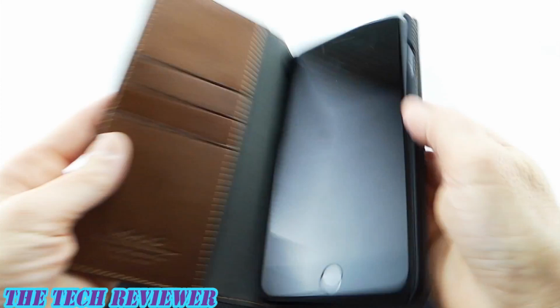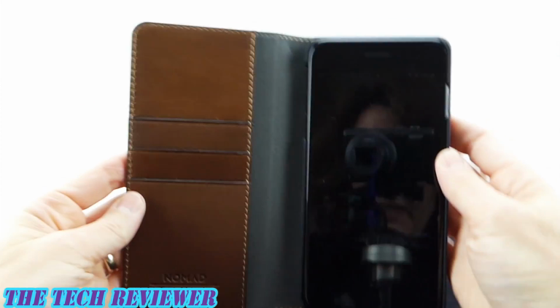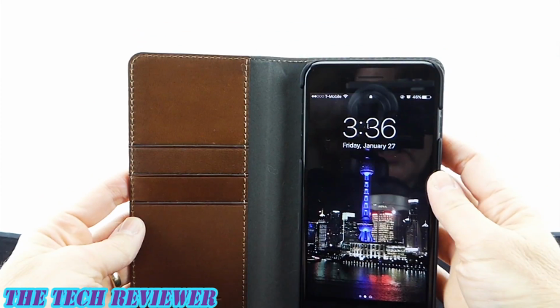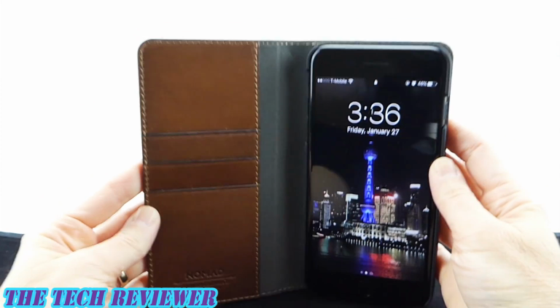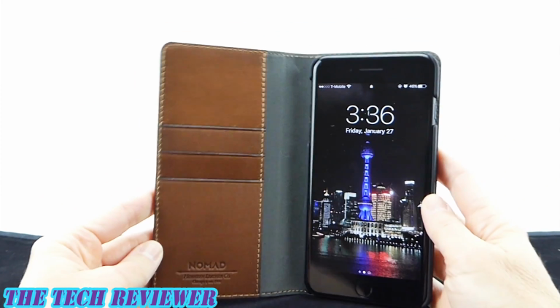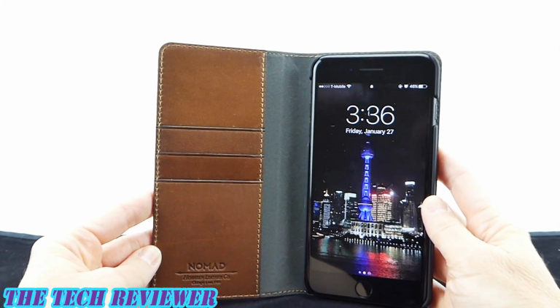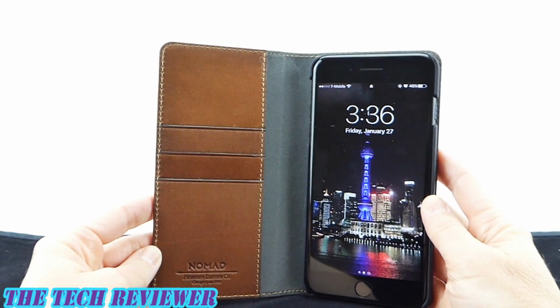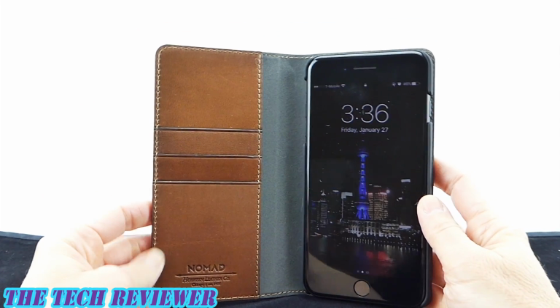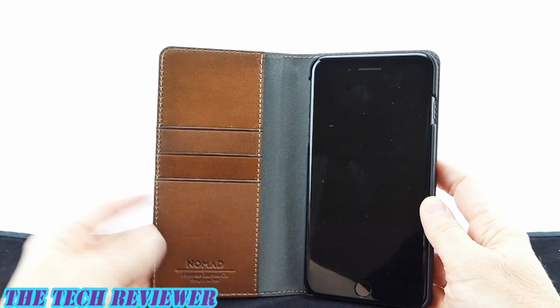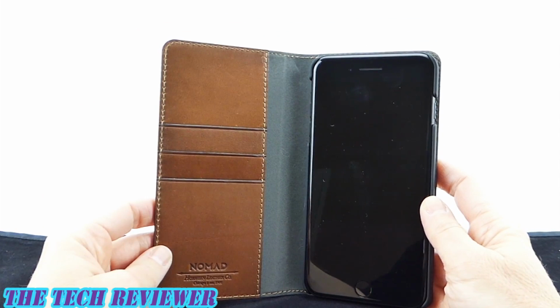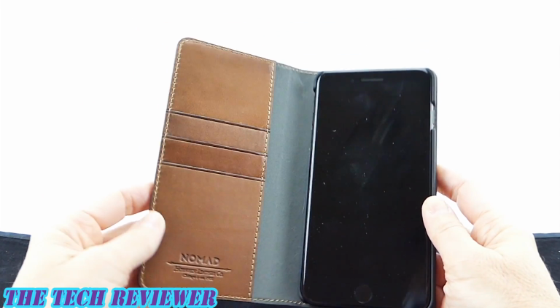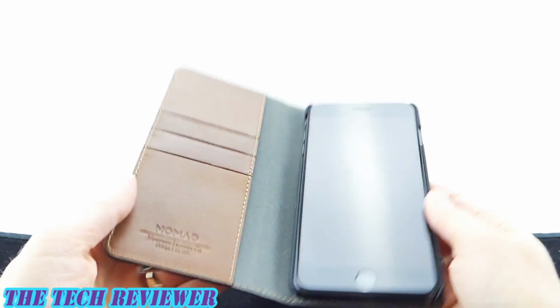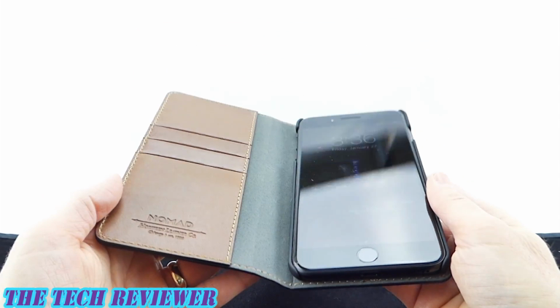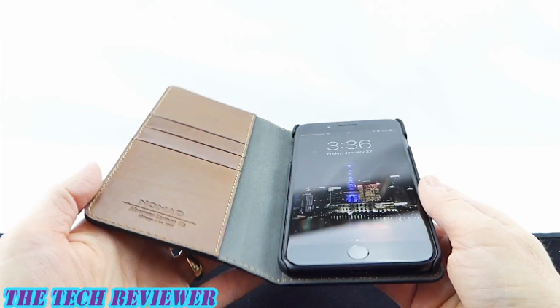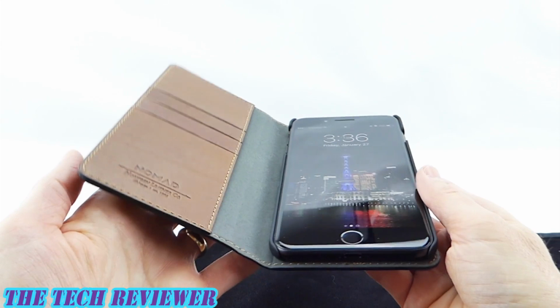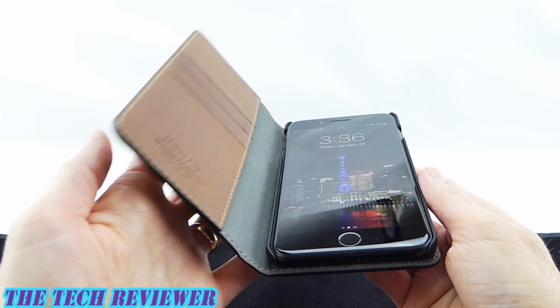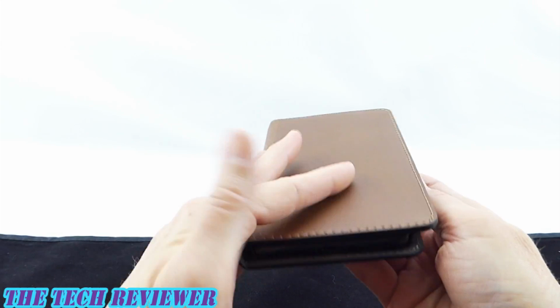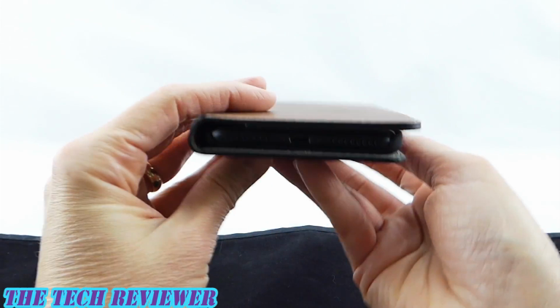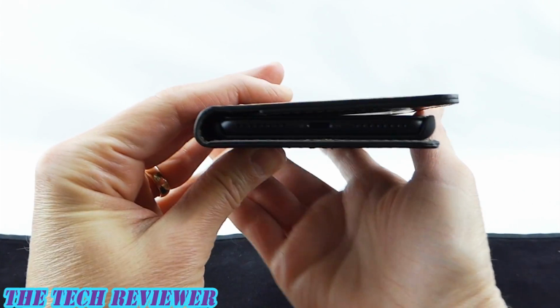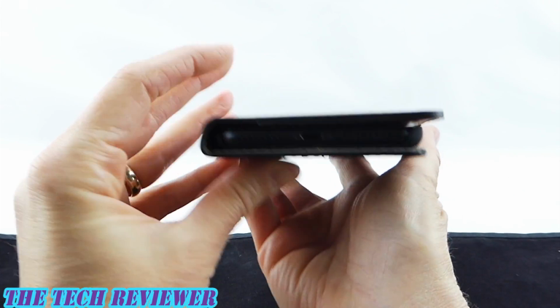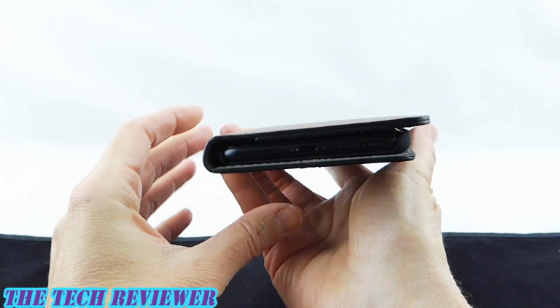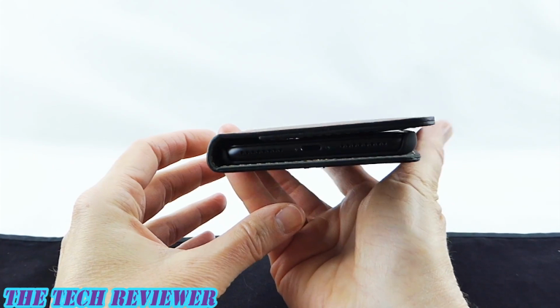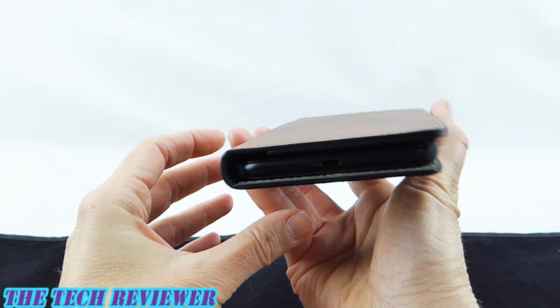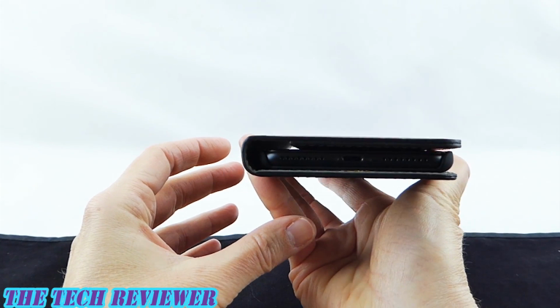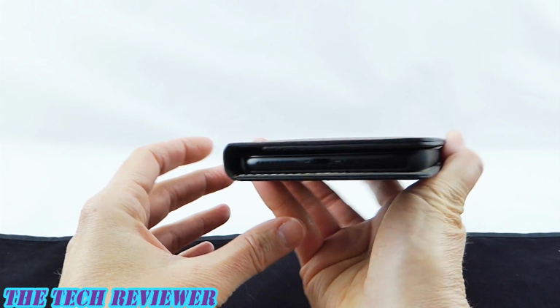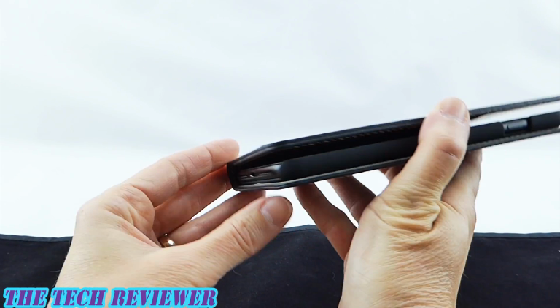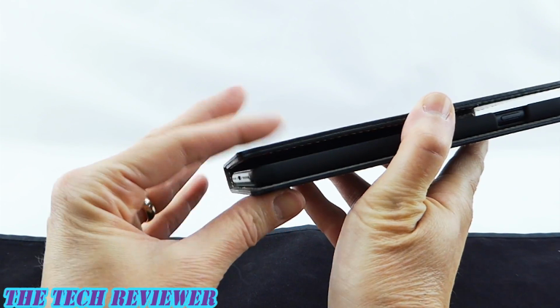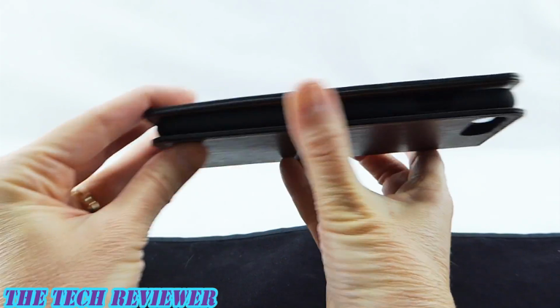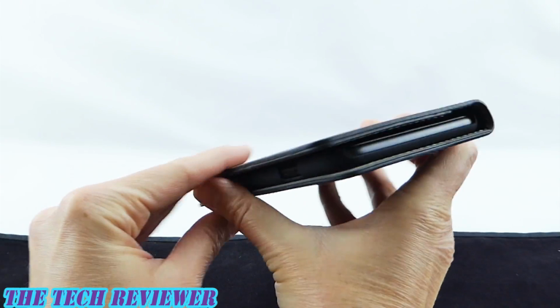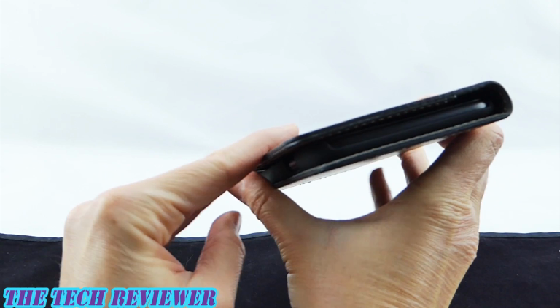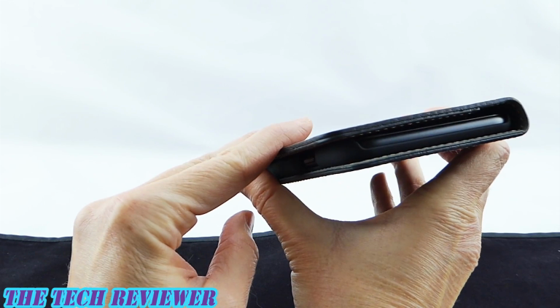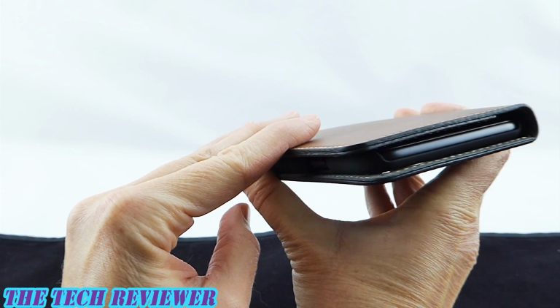Let's look at the cards, but first I just want to show you how nicely this closes. Beautifully — really slimline, no issues. Absolutely fantastic.